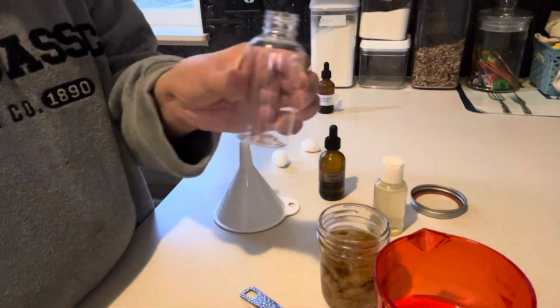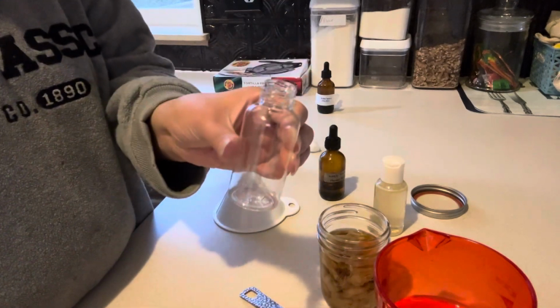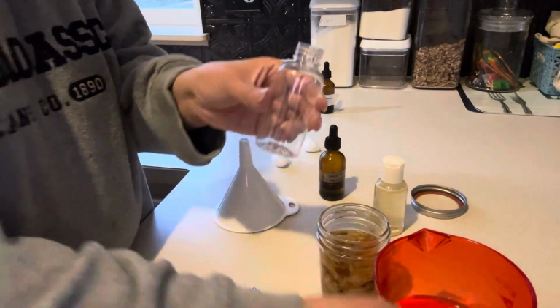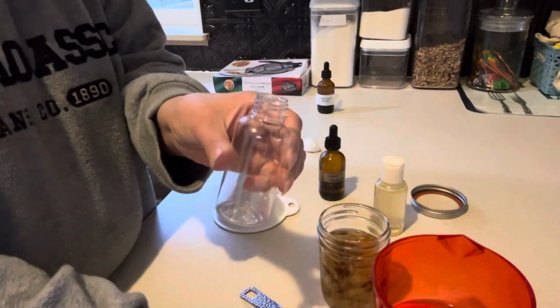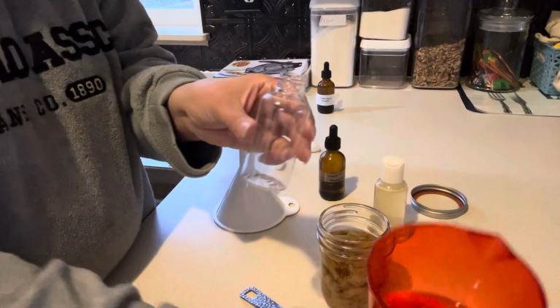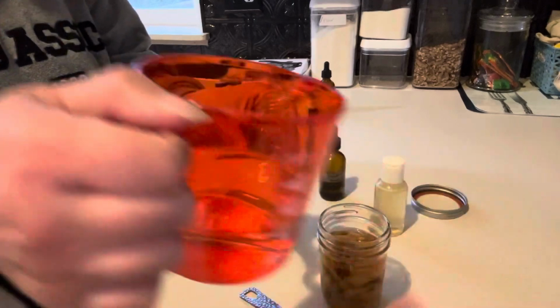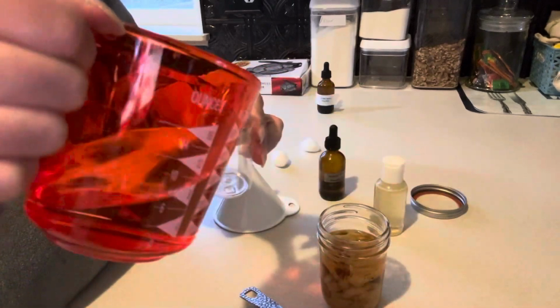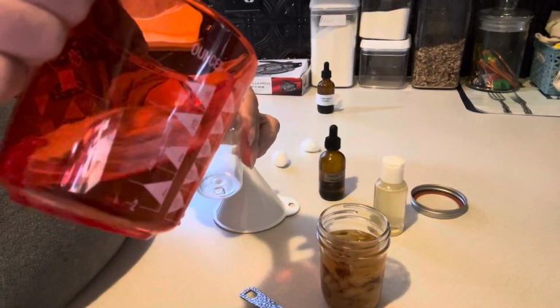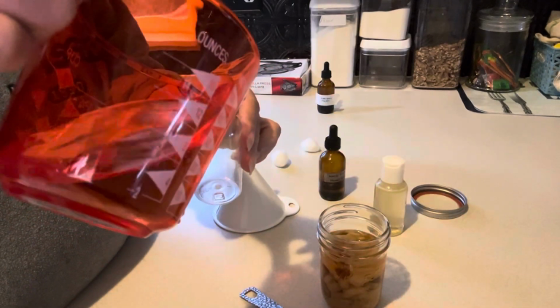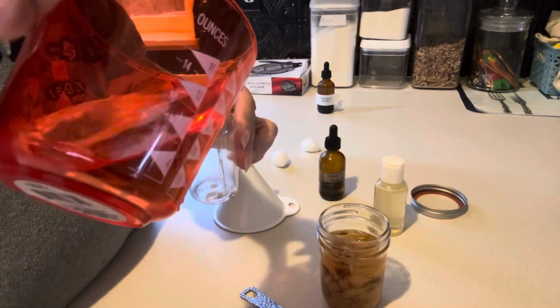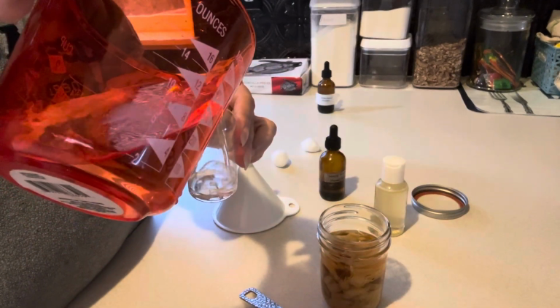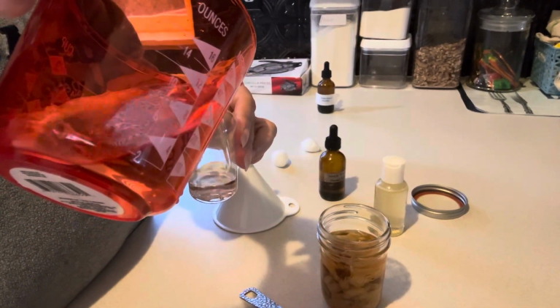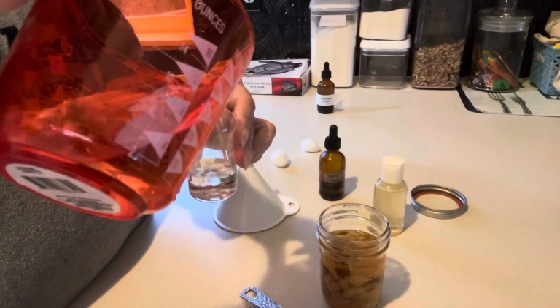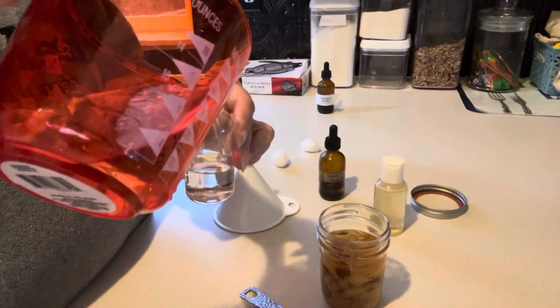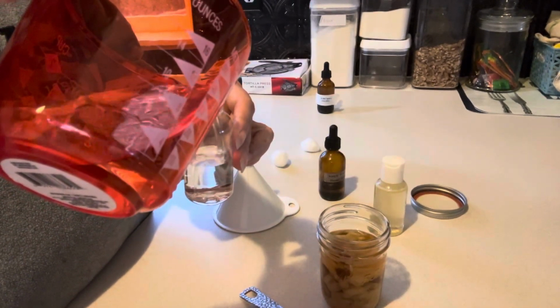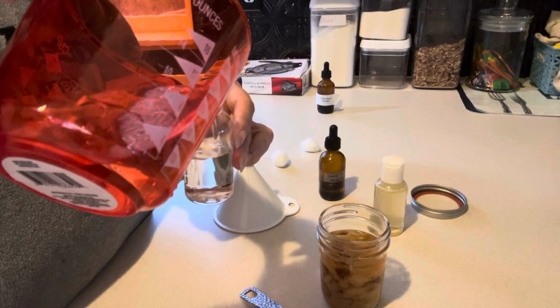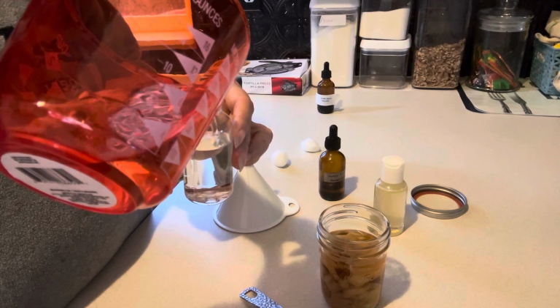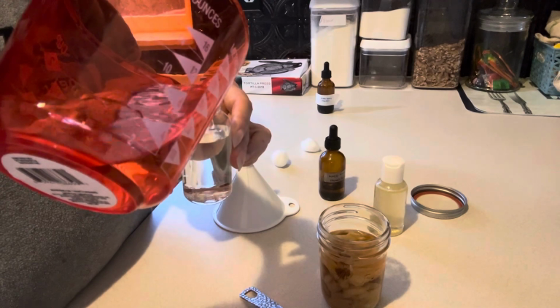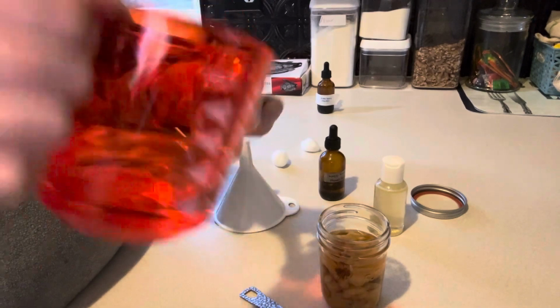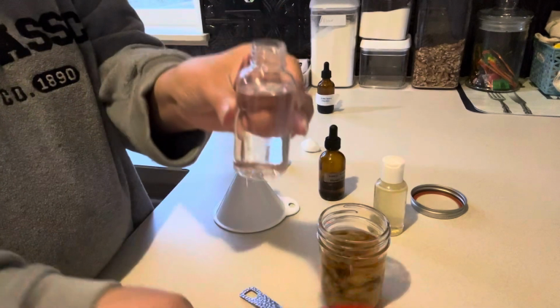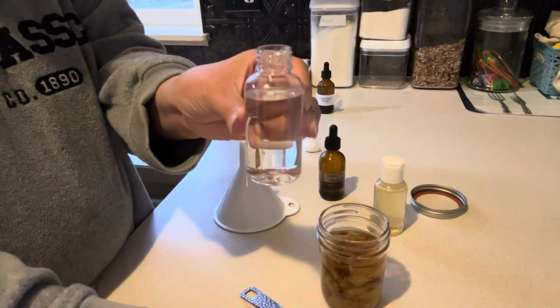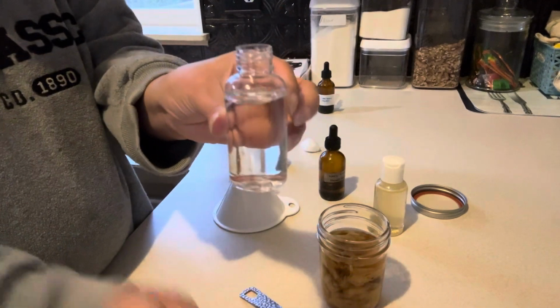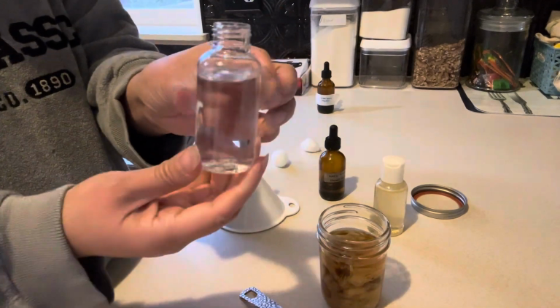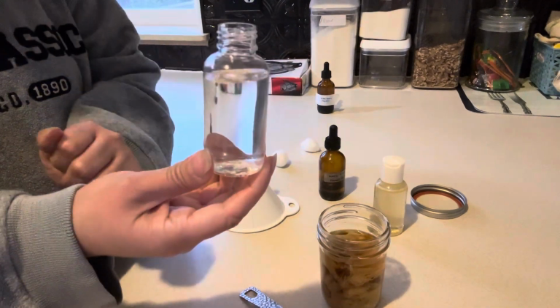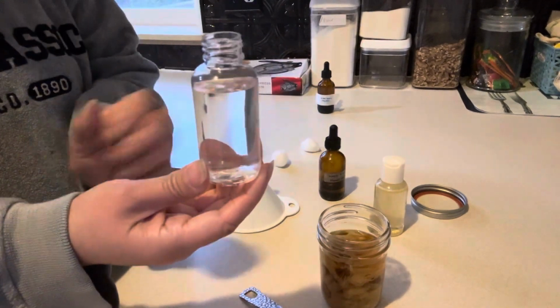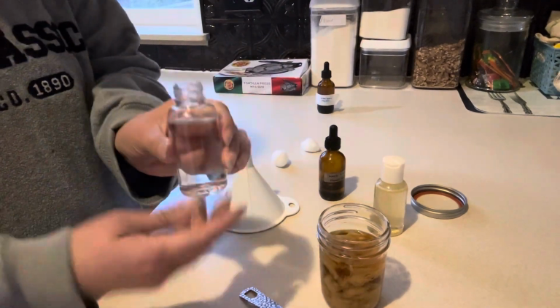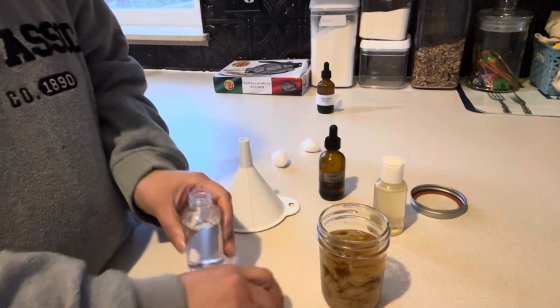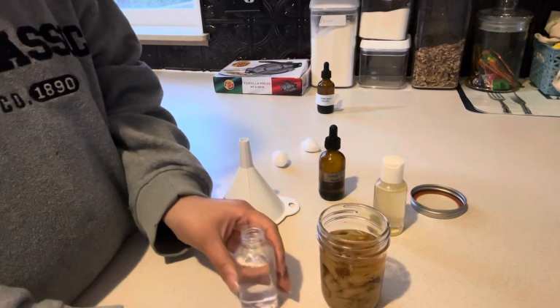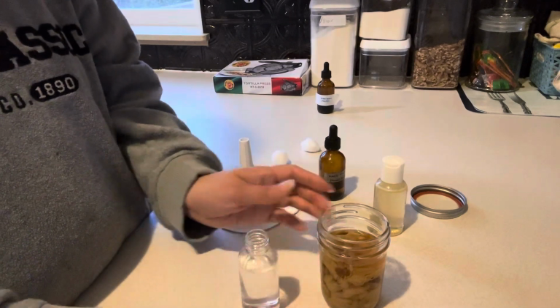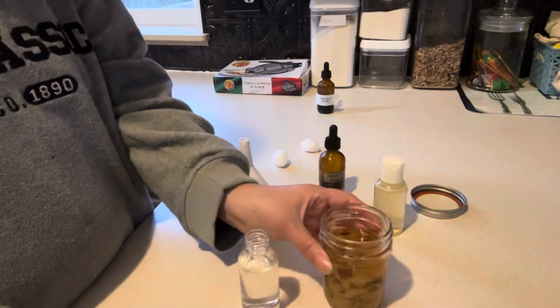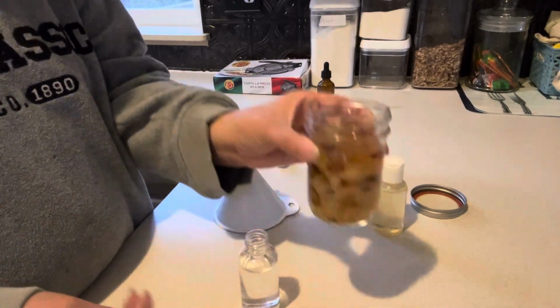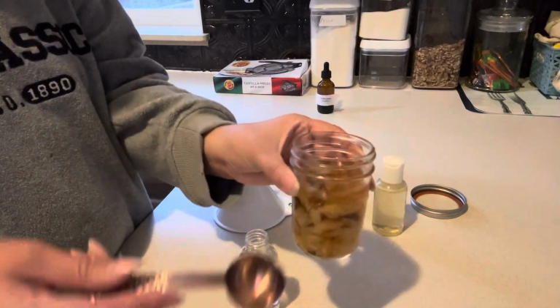So let's do this recipe. You're going to take a bottle — I just got these at the Dollar Tree — and you're gonna fill it almost all the way to the top with filtered water. Then it takes one tablespoon of vodka.